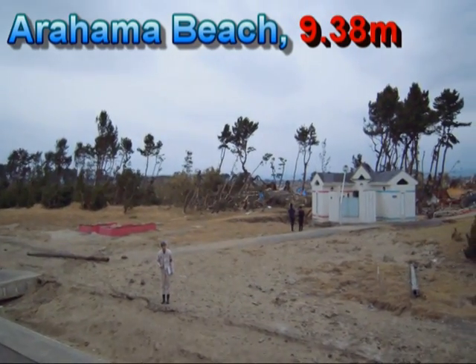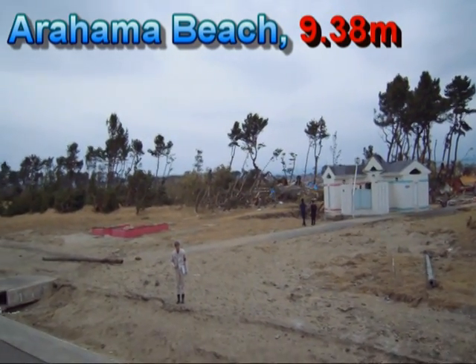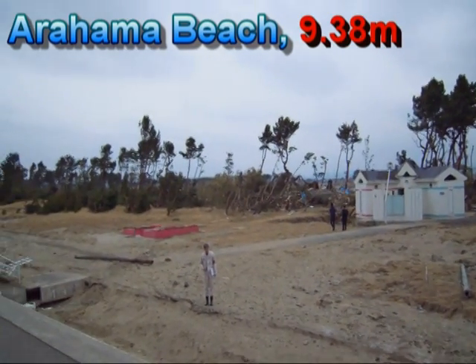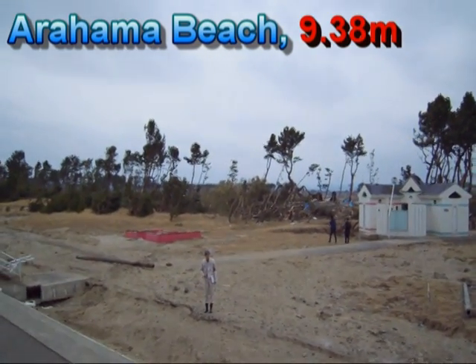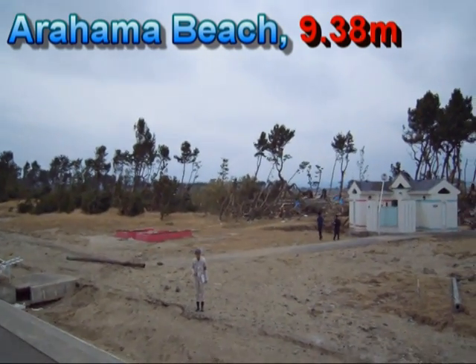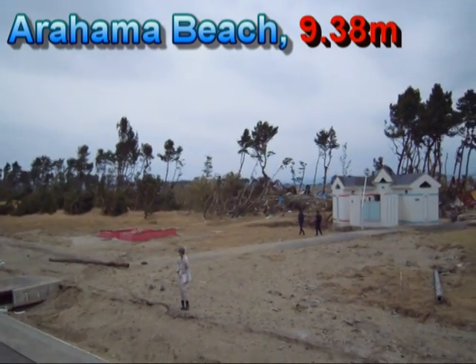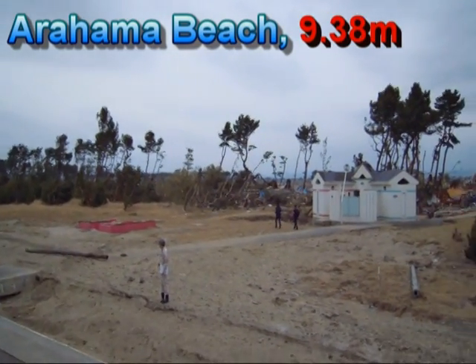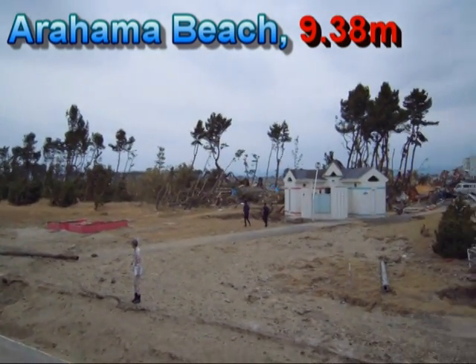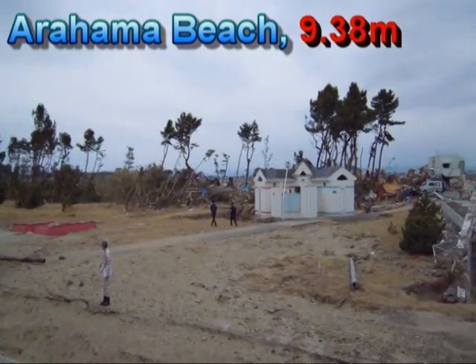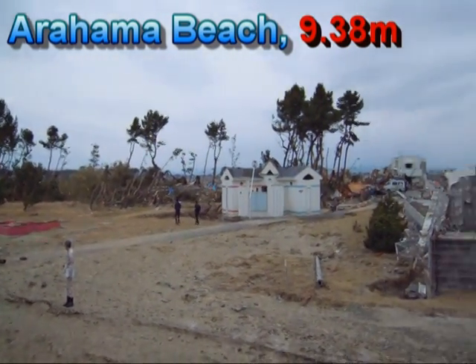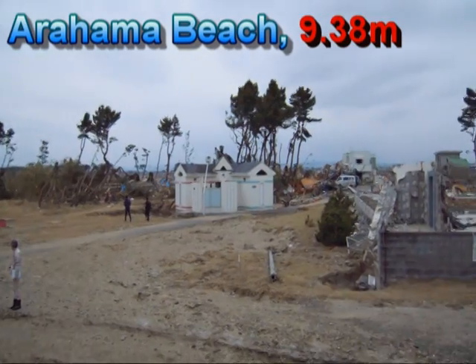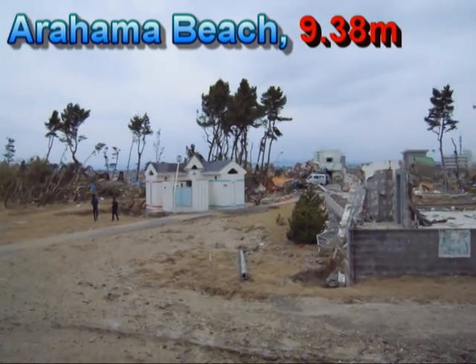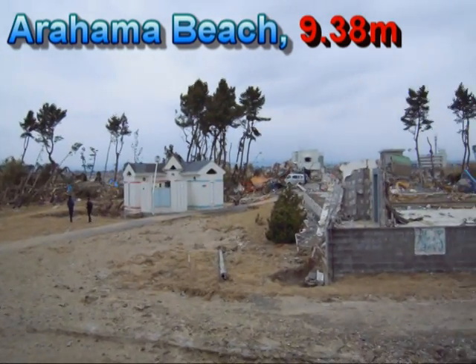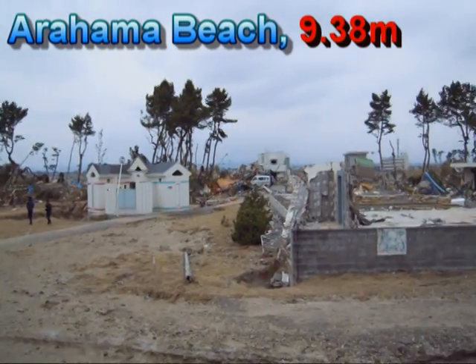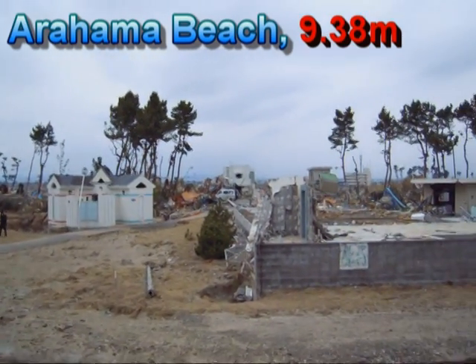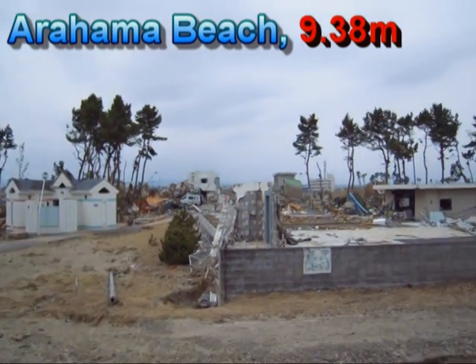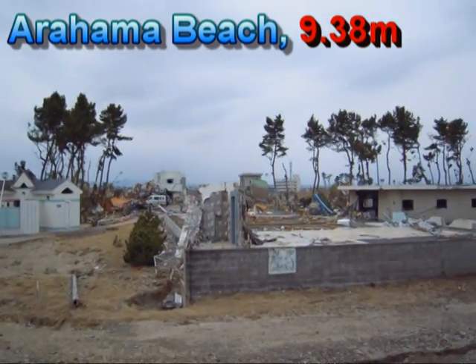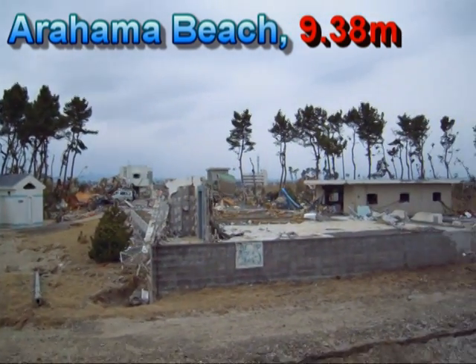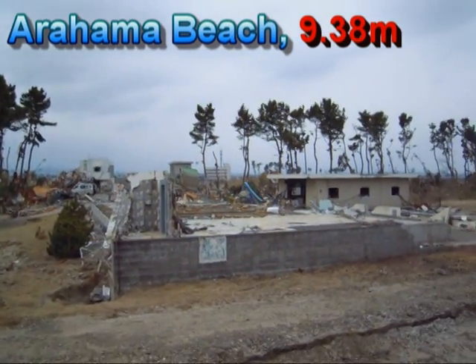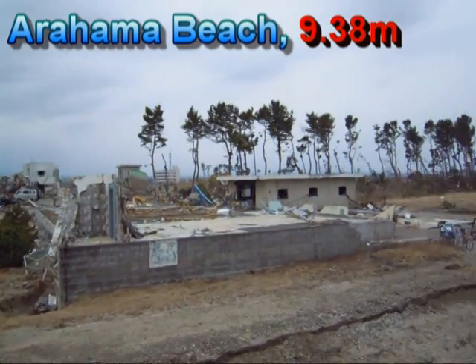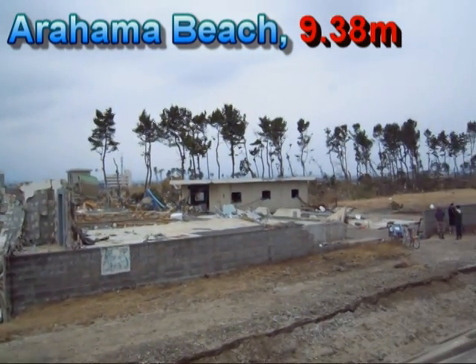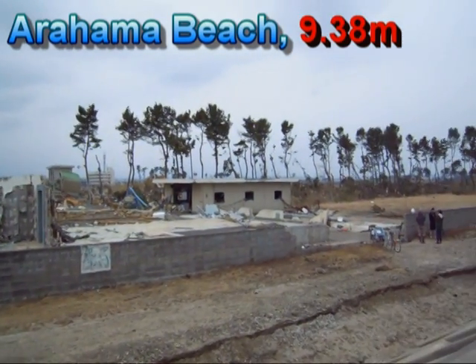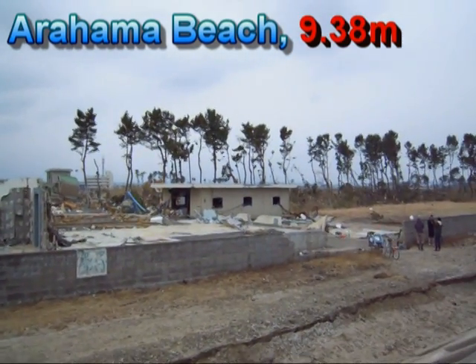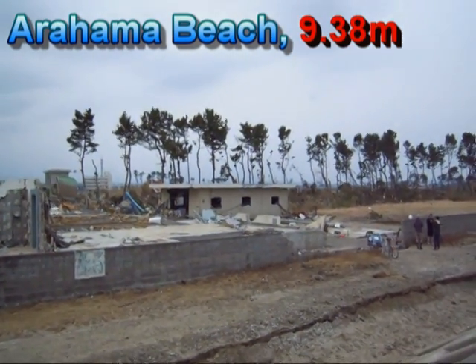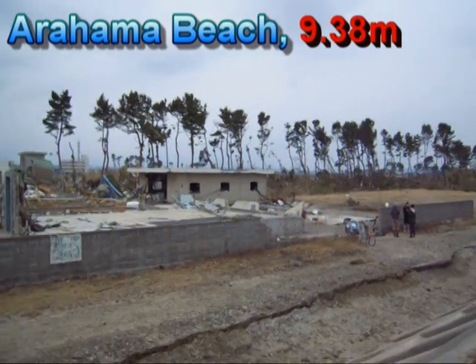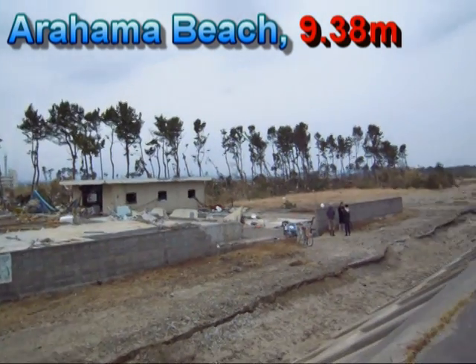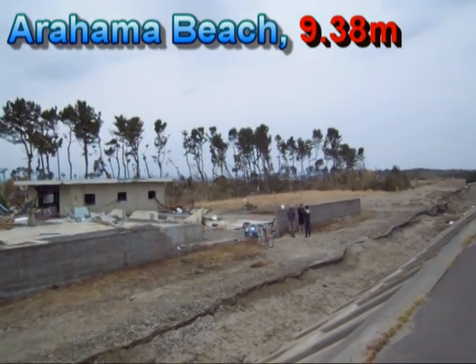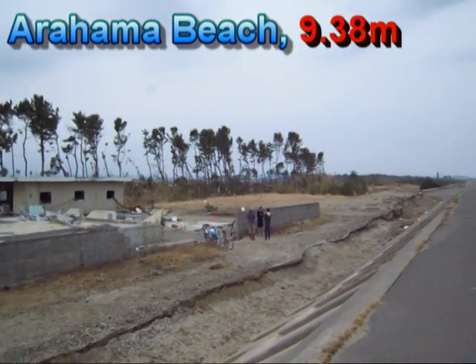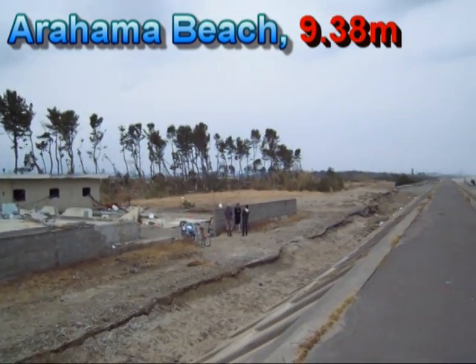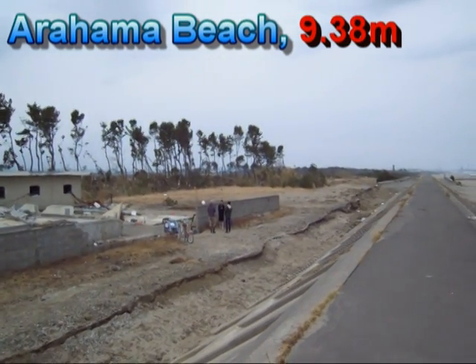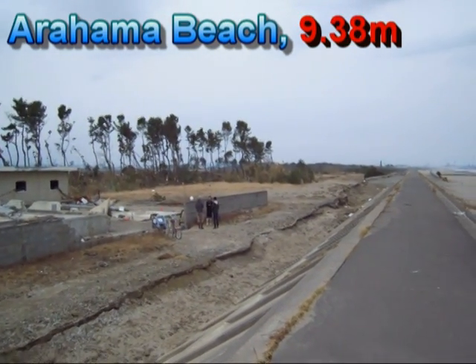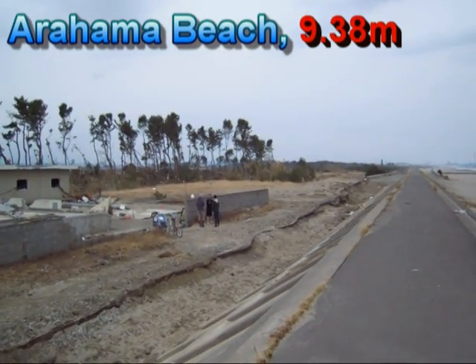Now we are going to try to get traces on the trees. But the tsunami was probably bigger than any of the buildings around here, so it's going to be difficult to find anything on the buildings.